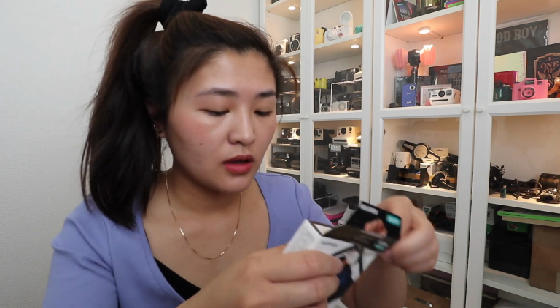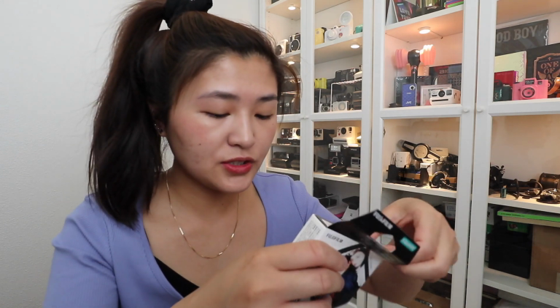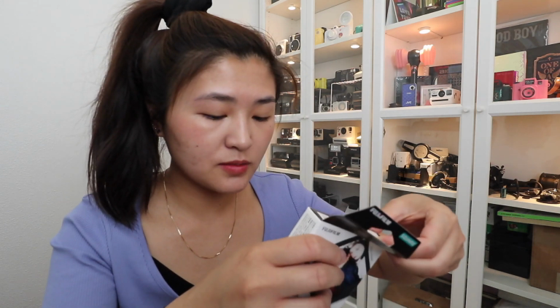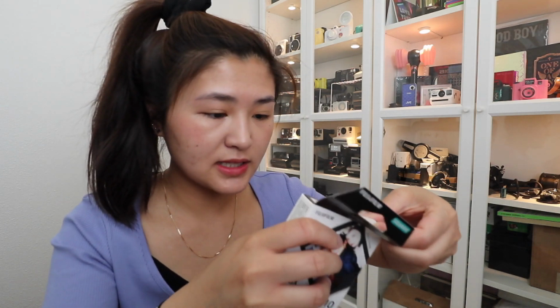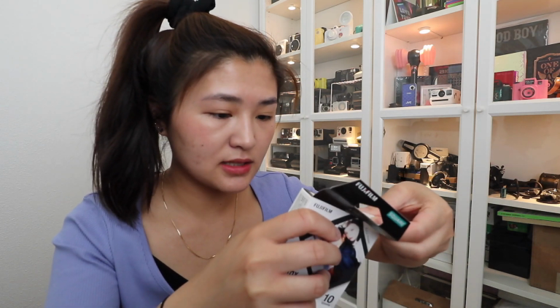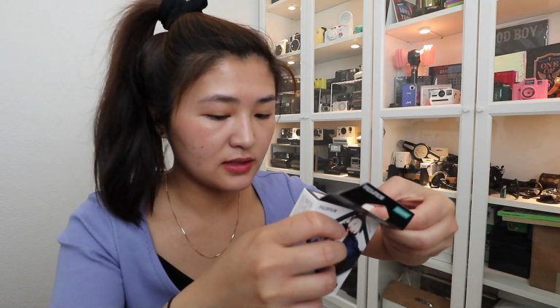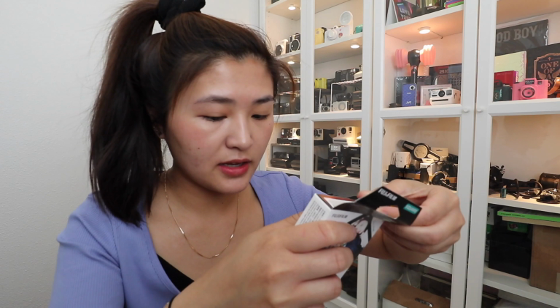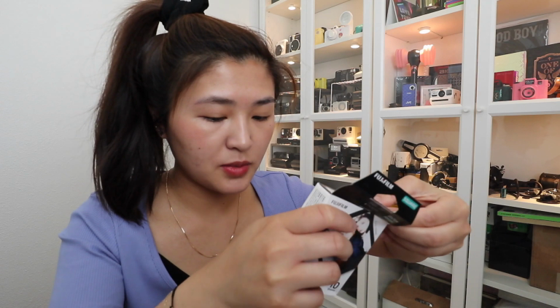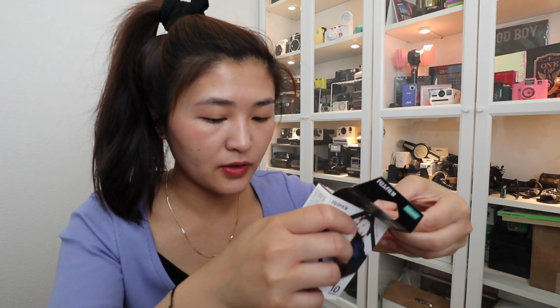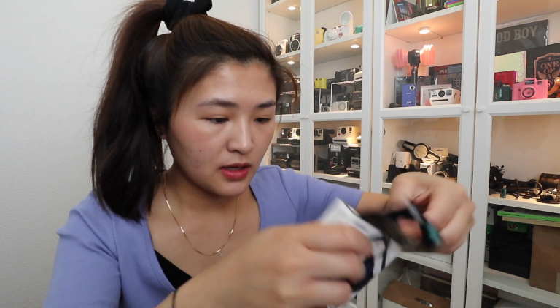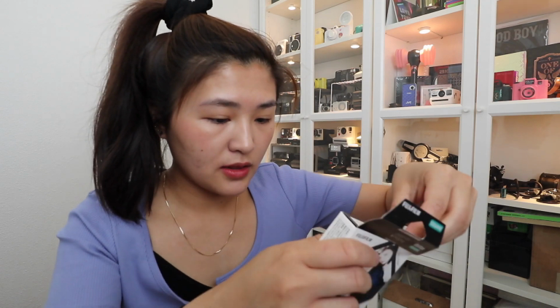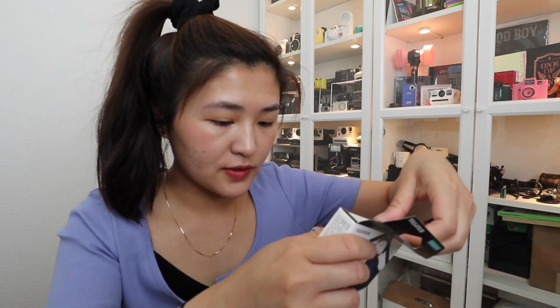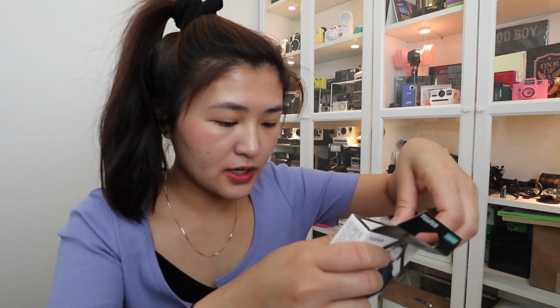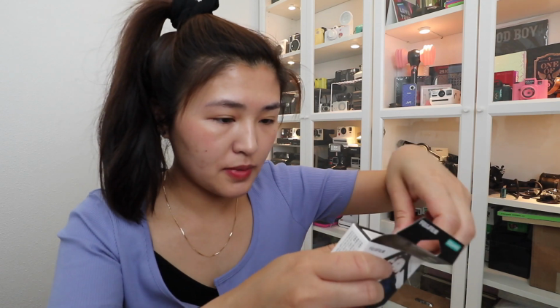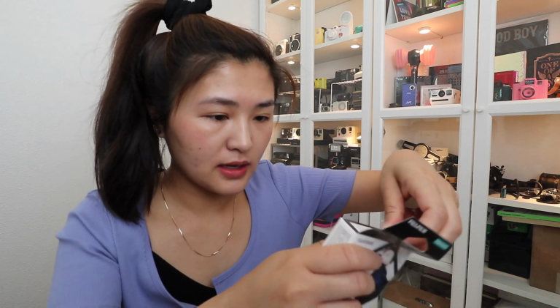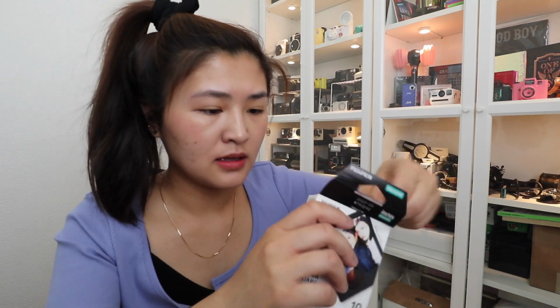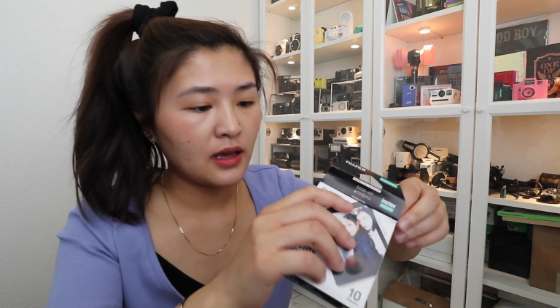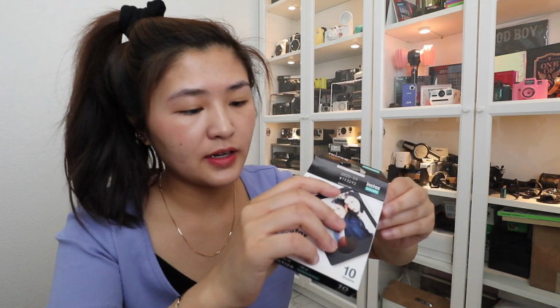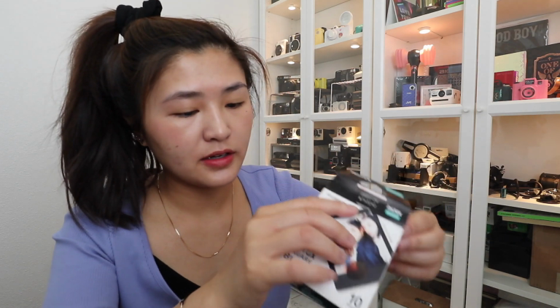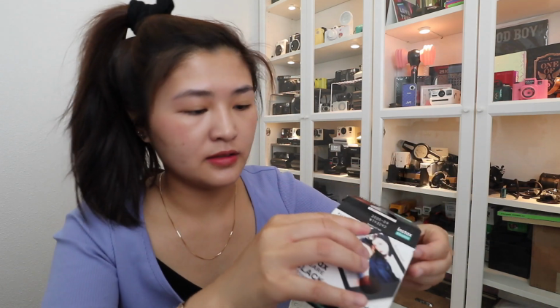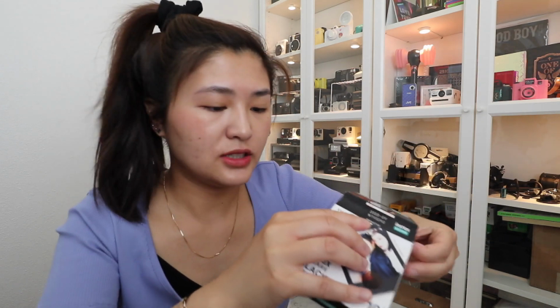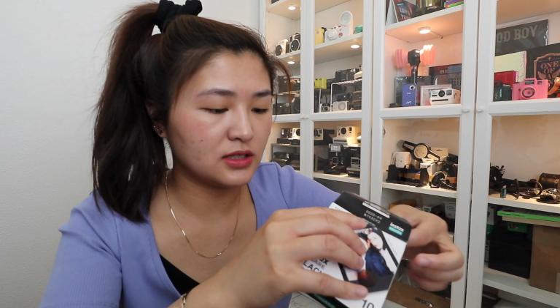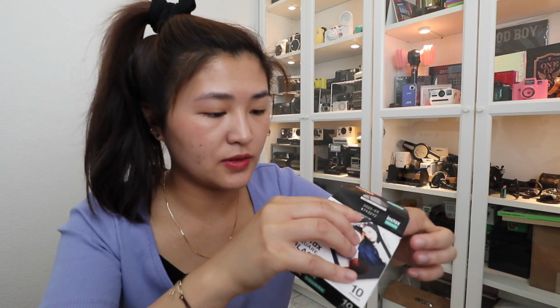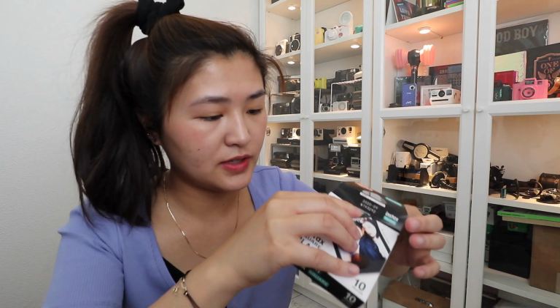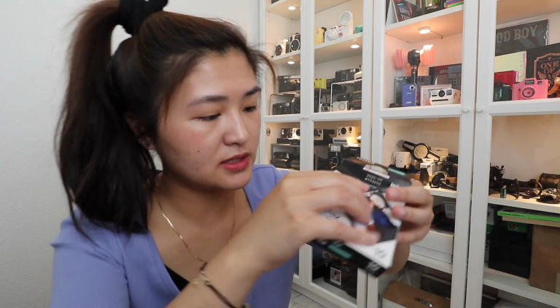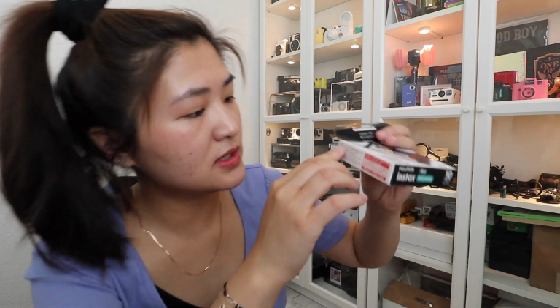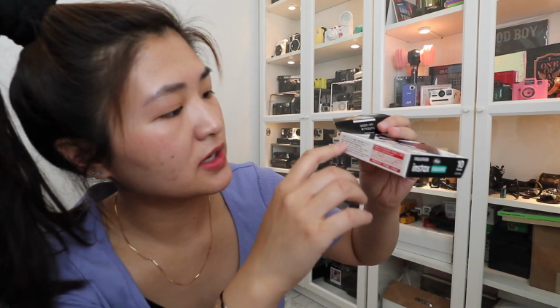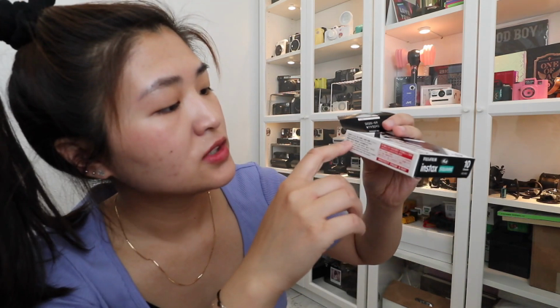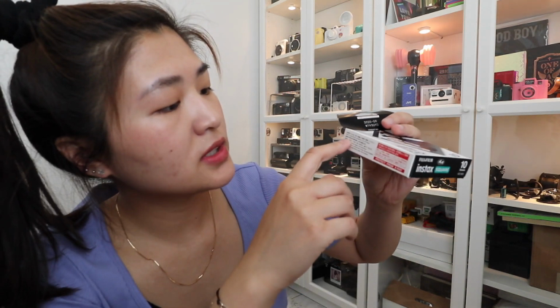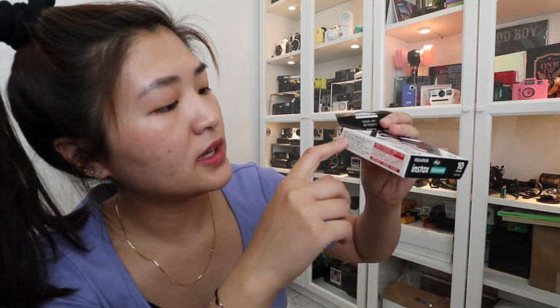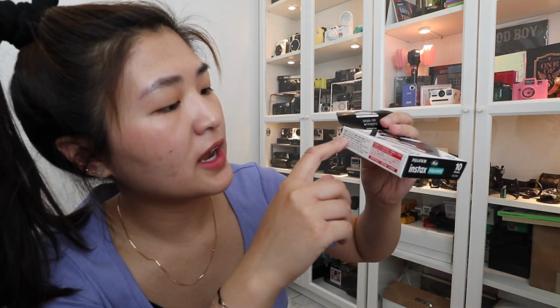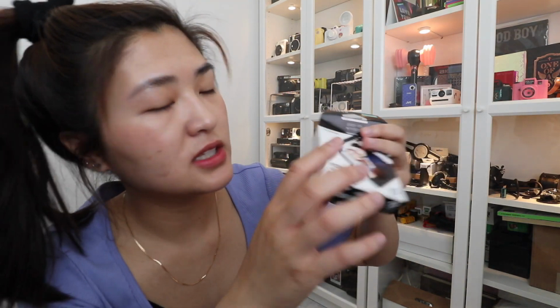Fujifilm doesn't necessarily say you need to put your film in the refrigerator, but I figured I should just leave it in the refrigerator, because it even says right here: store it in a cool and dry condition. Do not freeze.